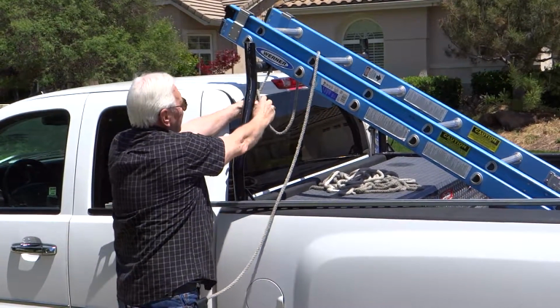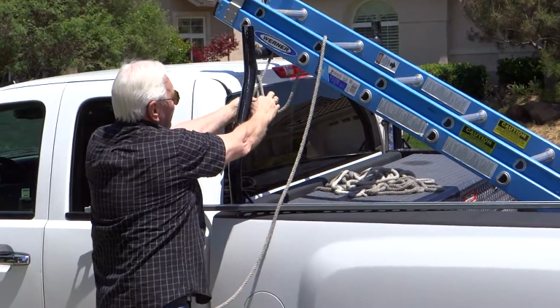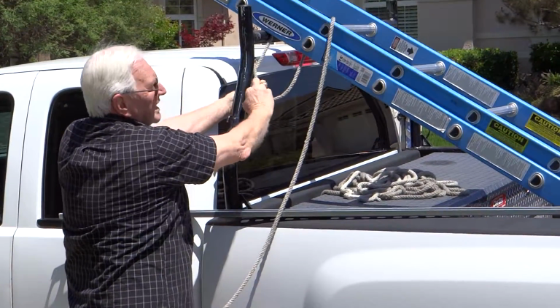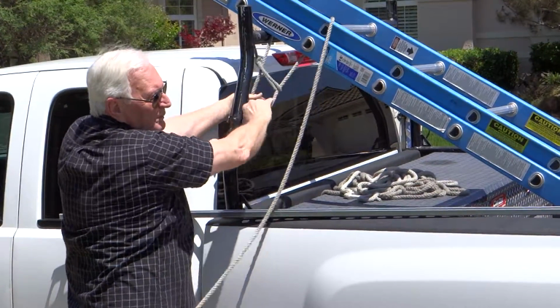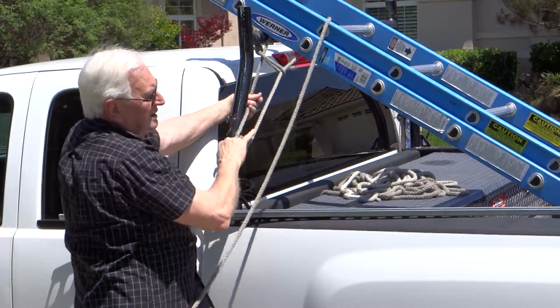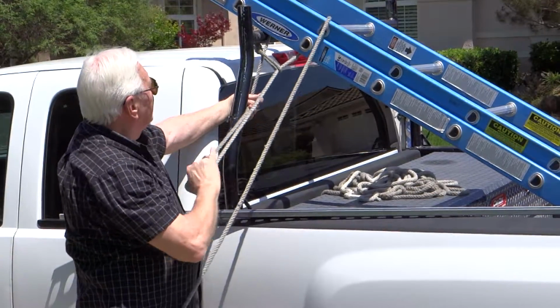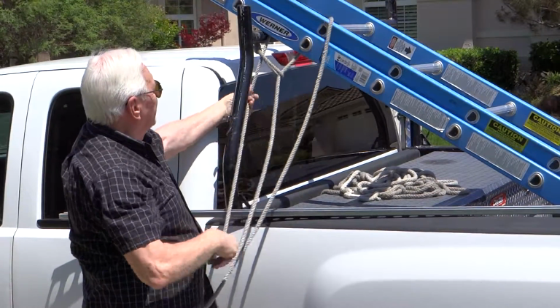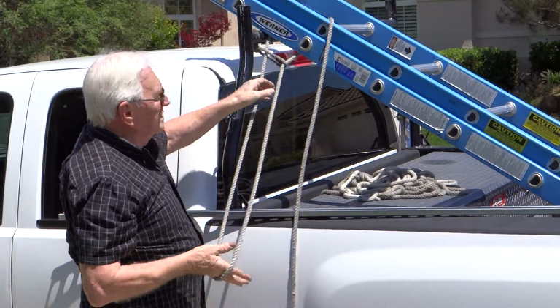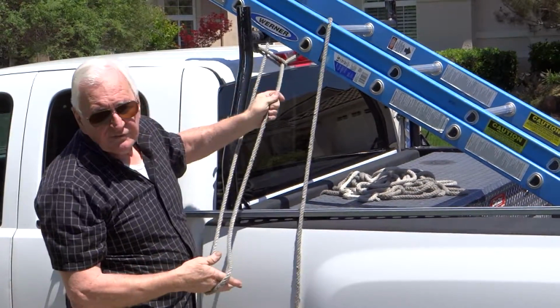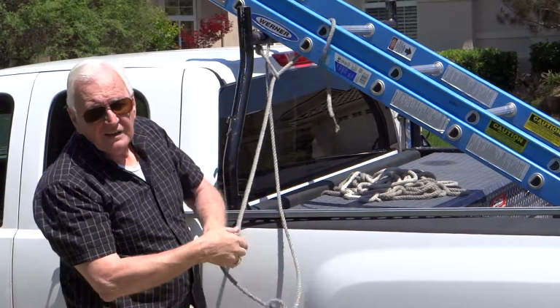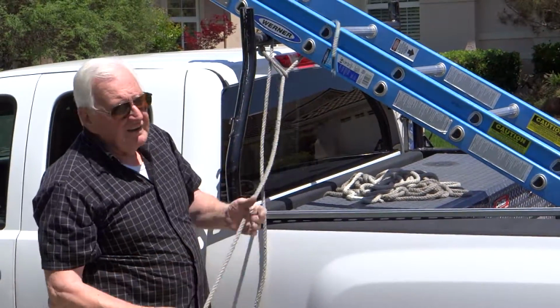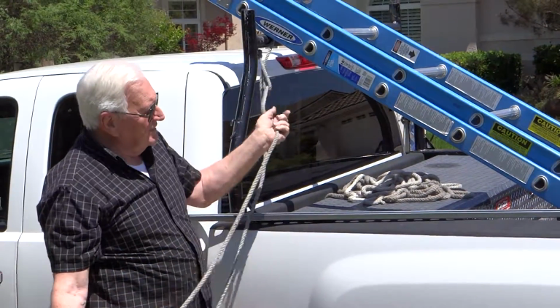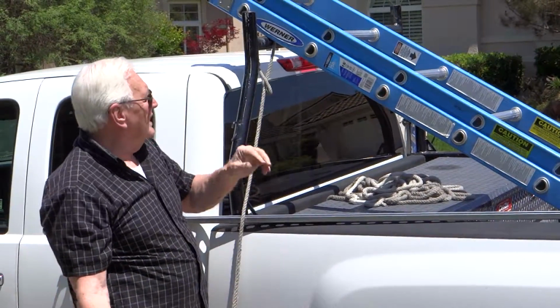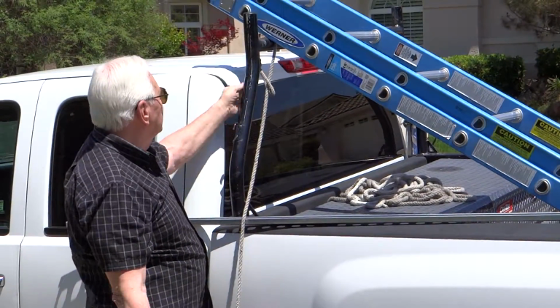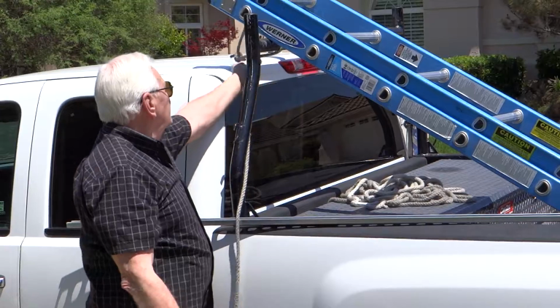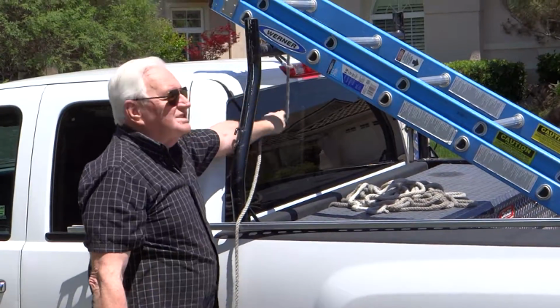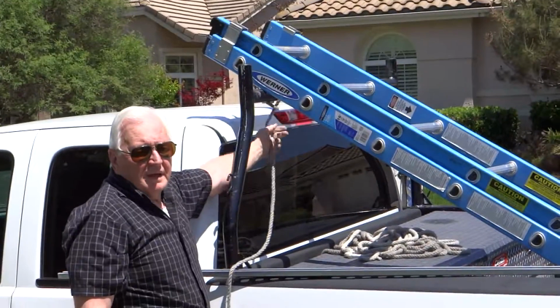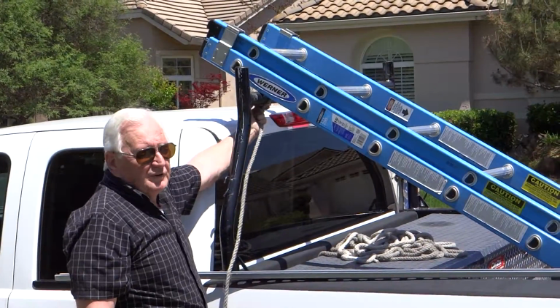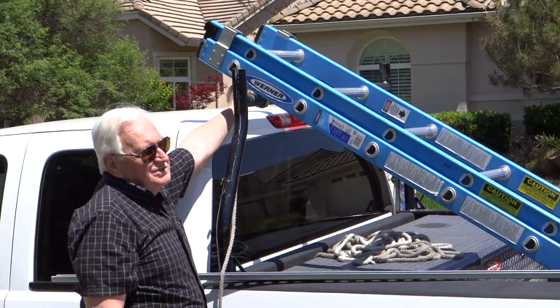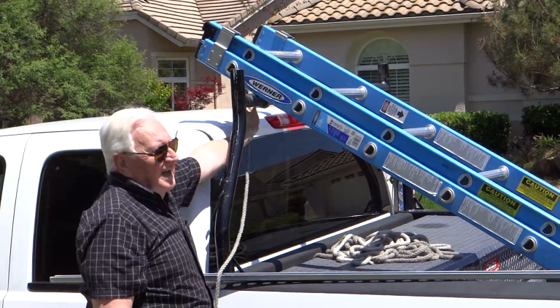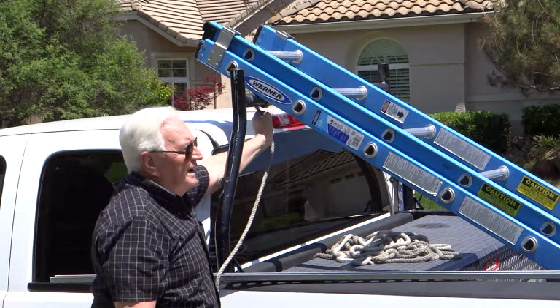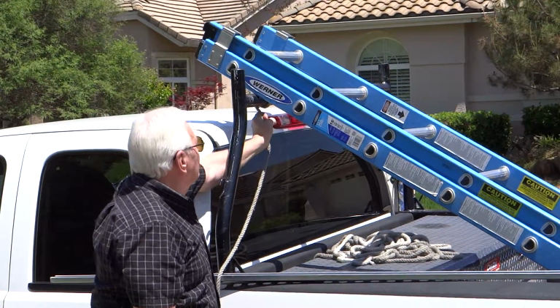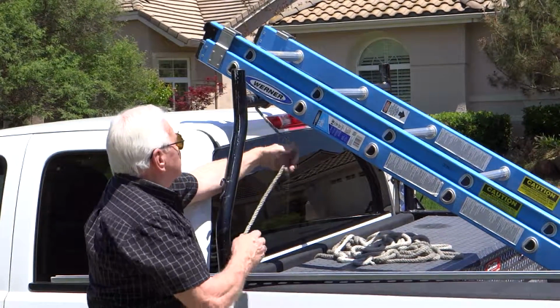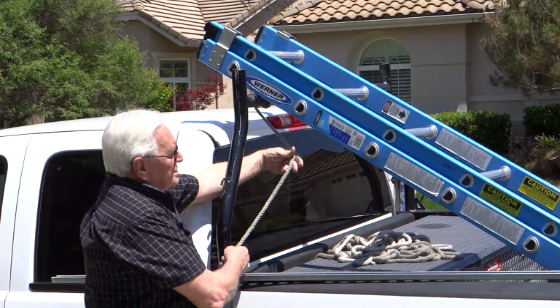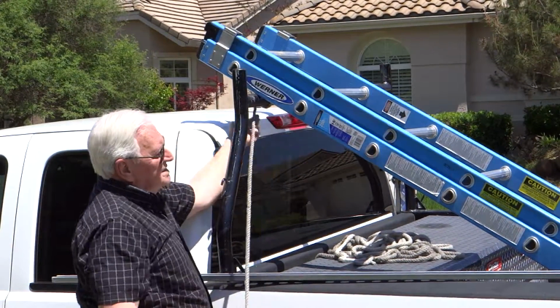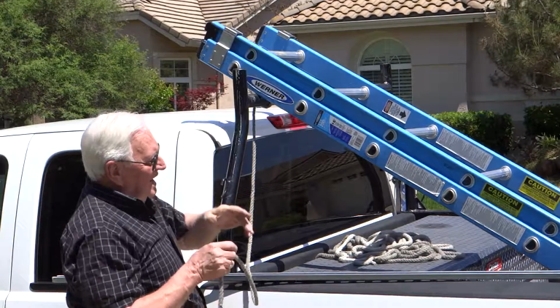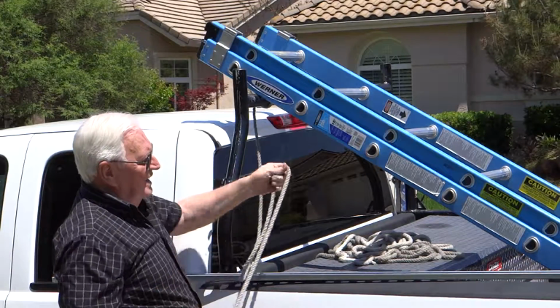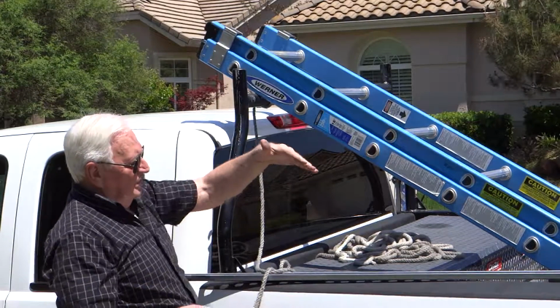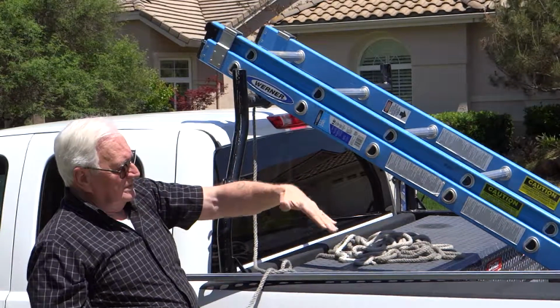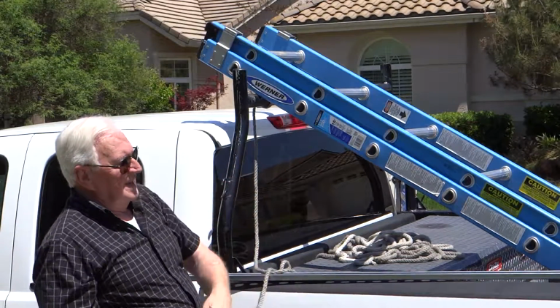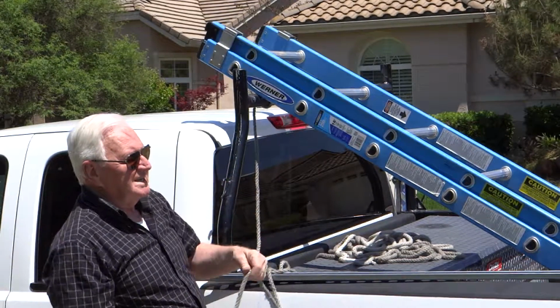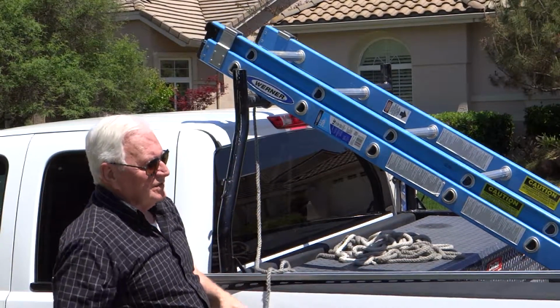I only have one bar — one half rack. A lot of guys have a full rack. You can do the same thing with a full rack as you can a half rack, except this one needs to be tied down so the end stays in the truck.